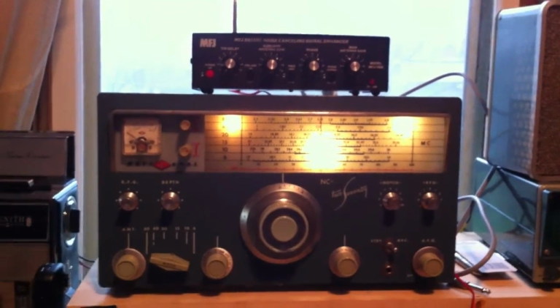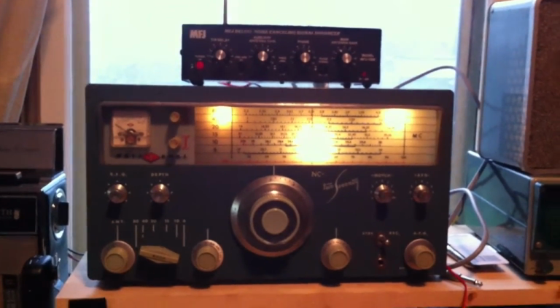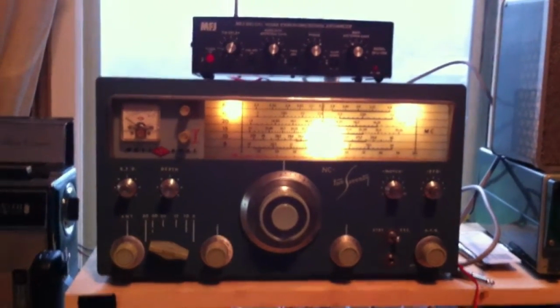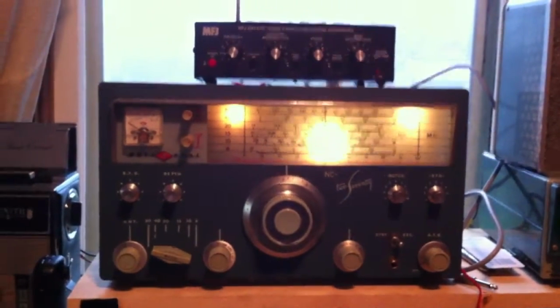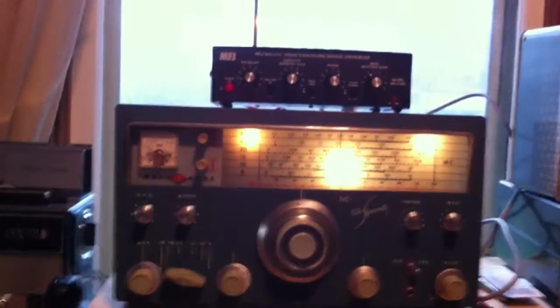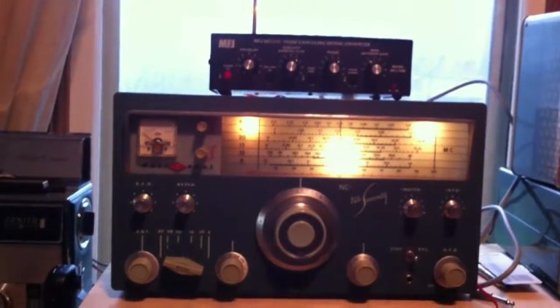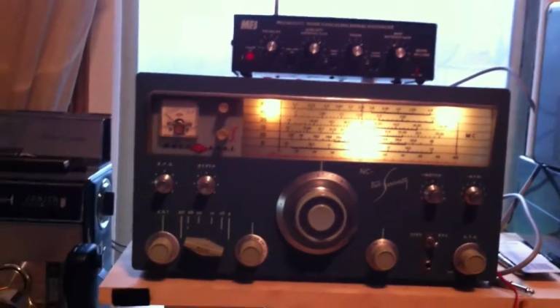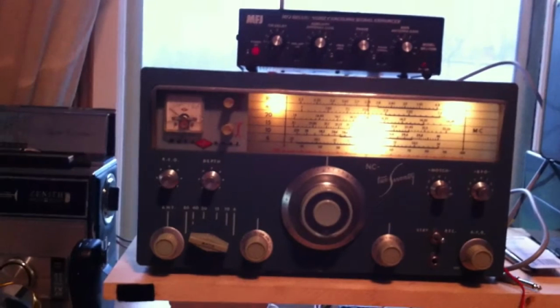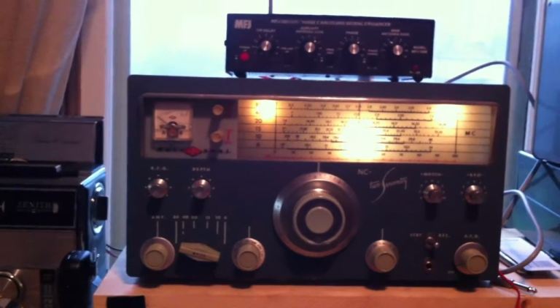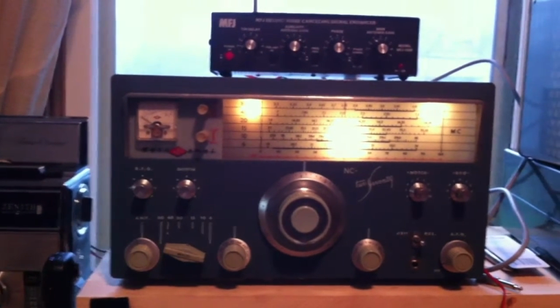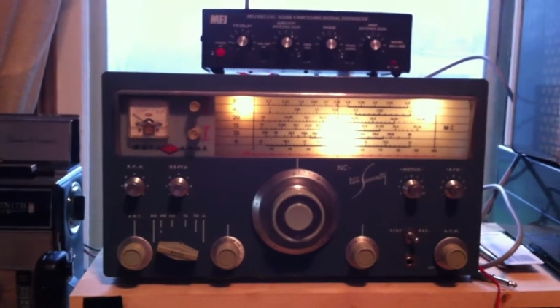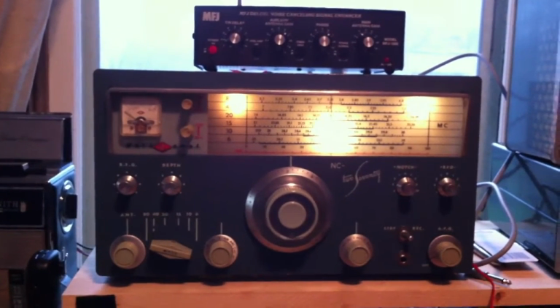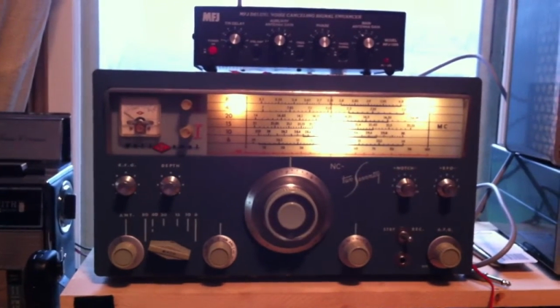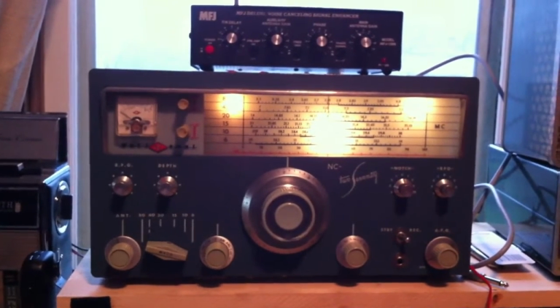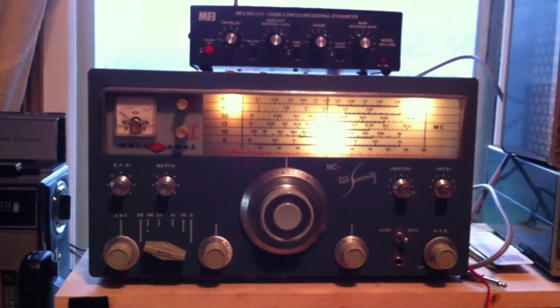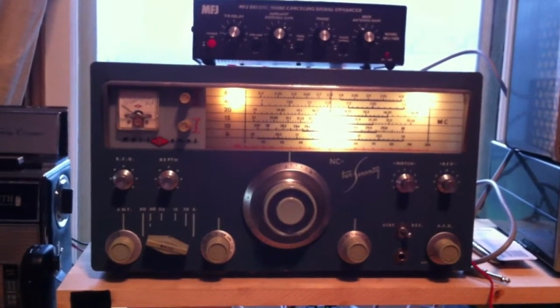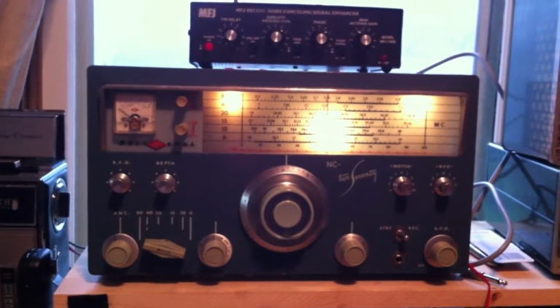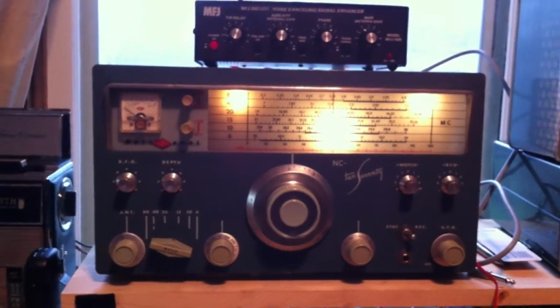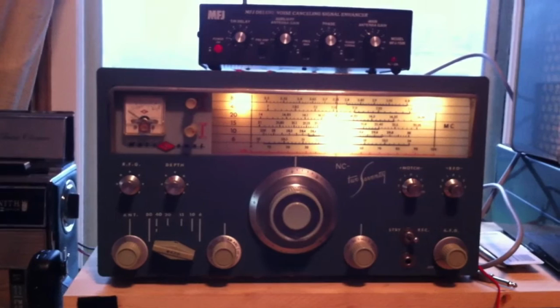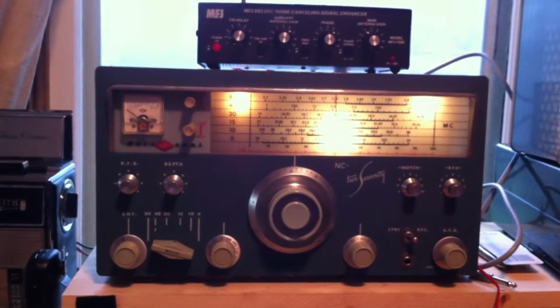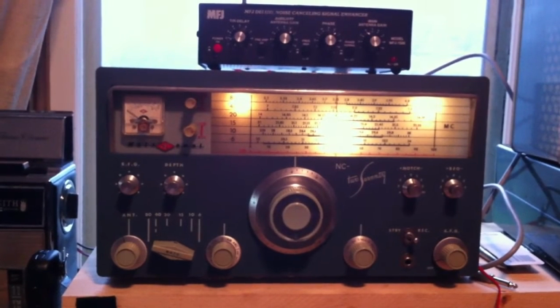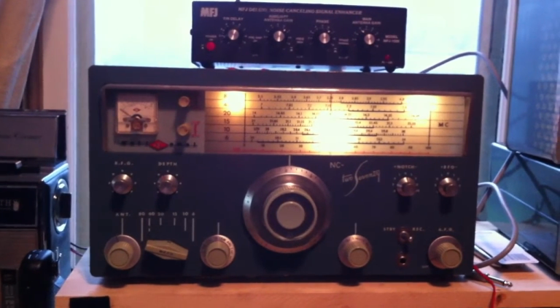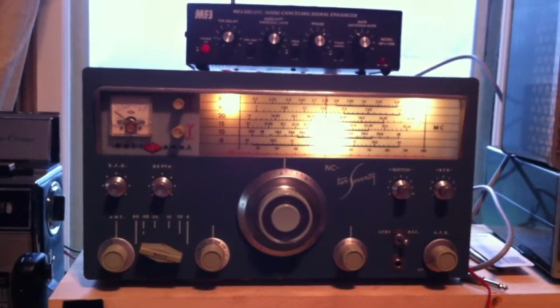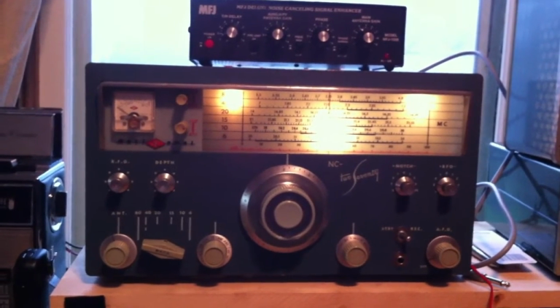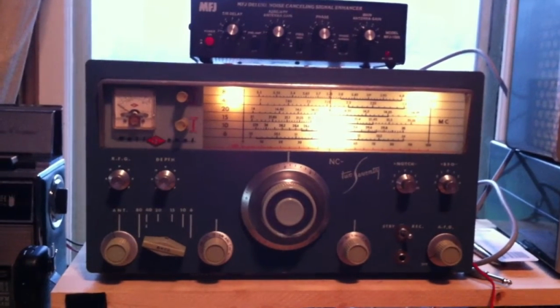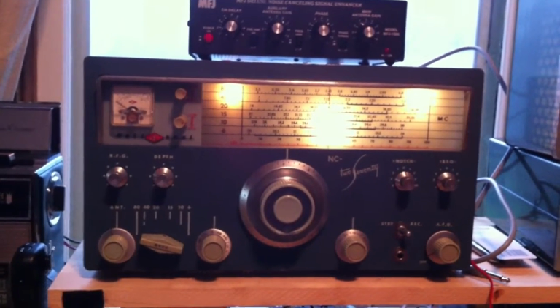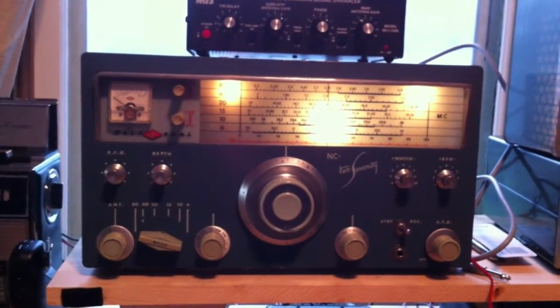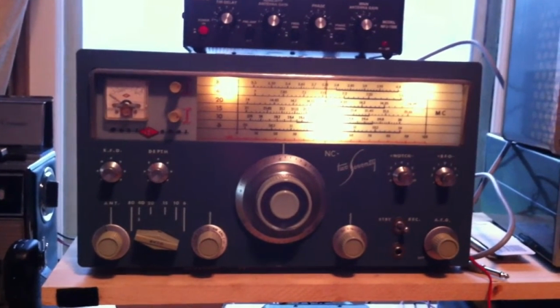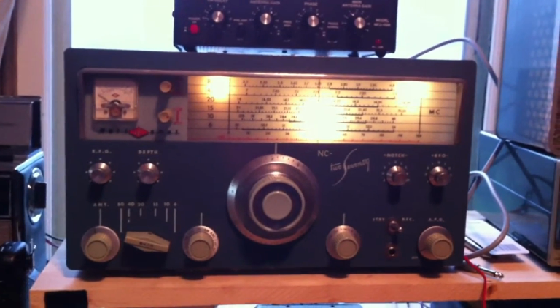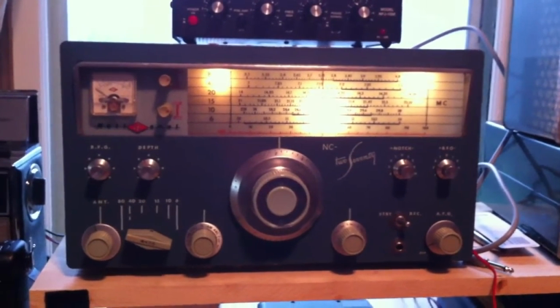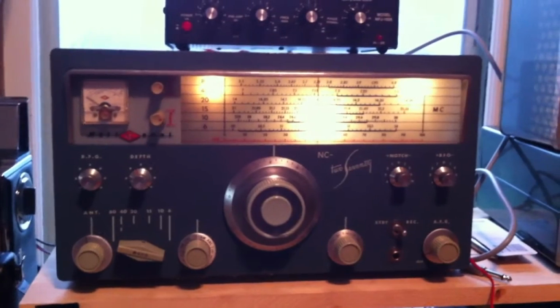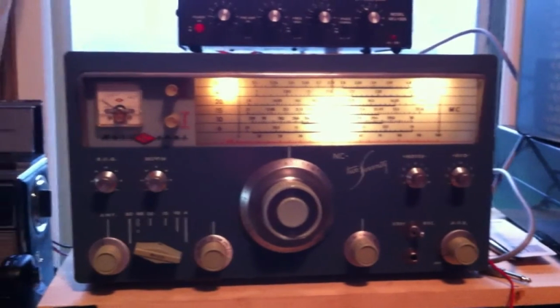This is a National NC270 receiver, a ham radio receiver, ham band only, which is connected to my random wire antenna in the upstairs shack.